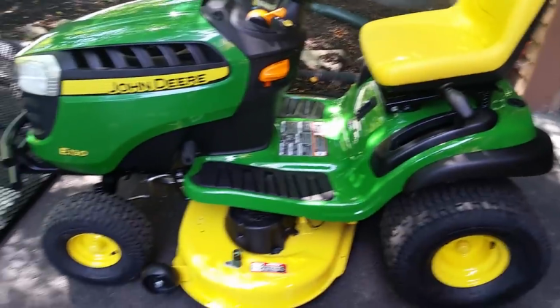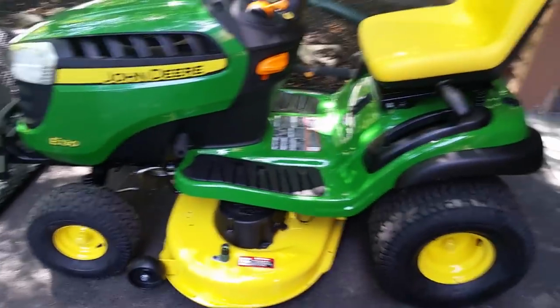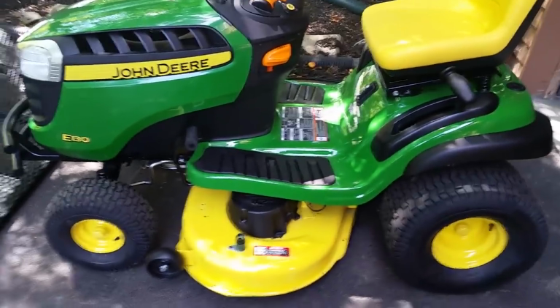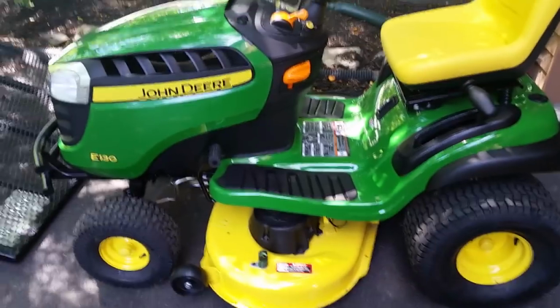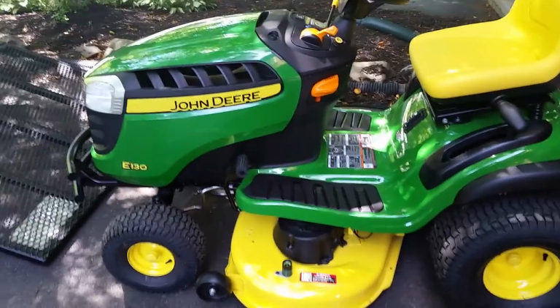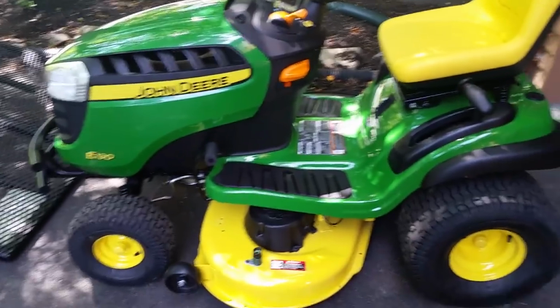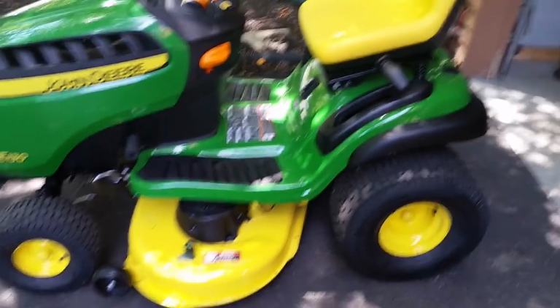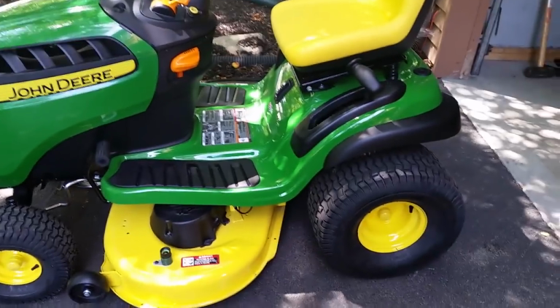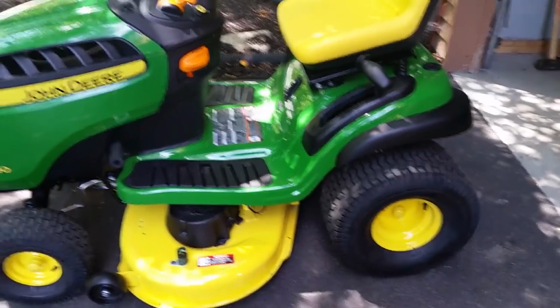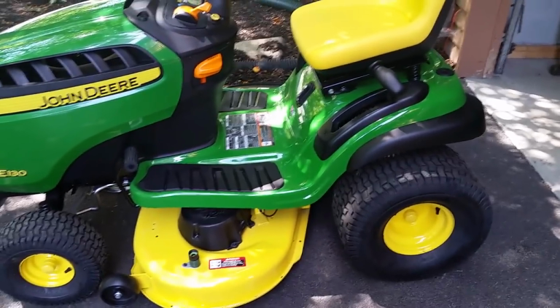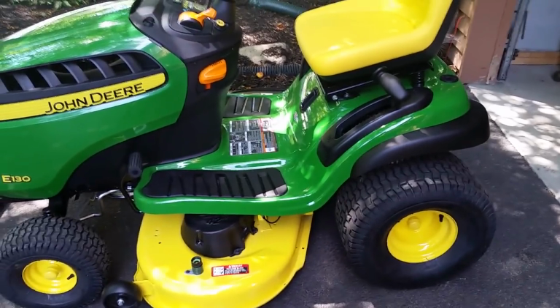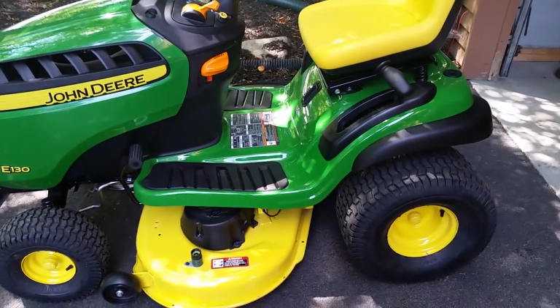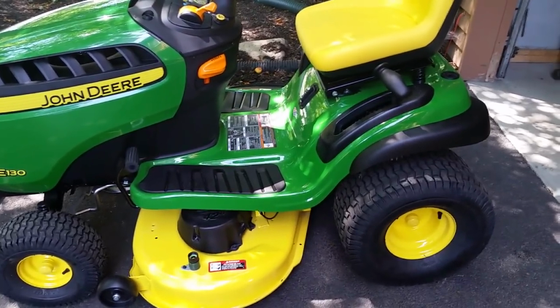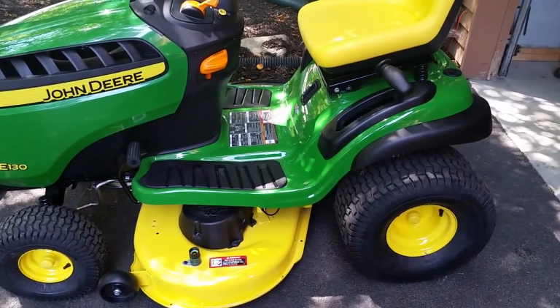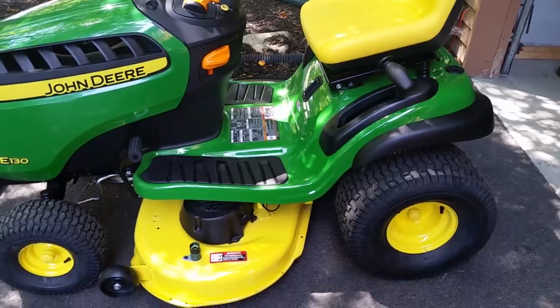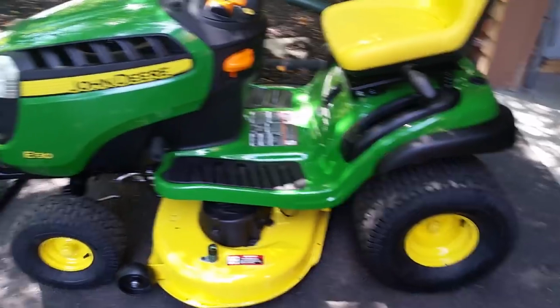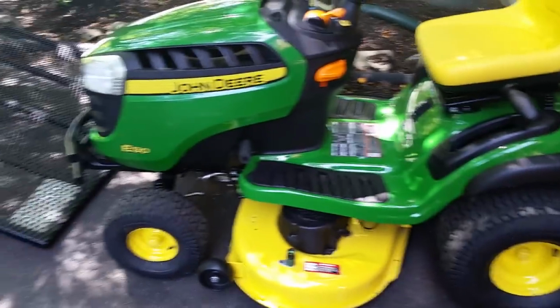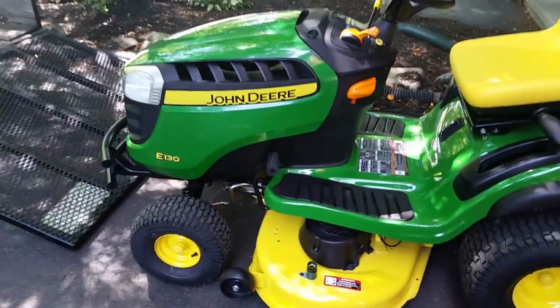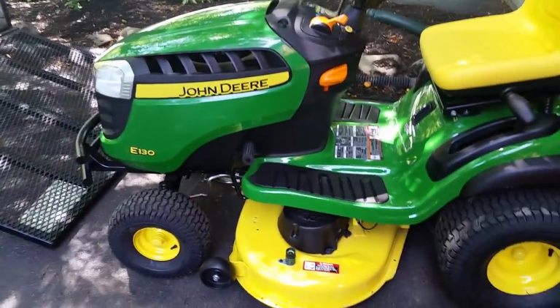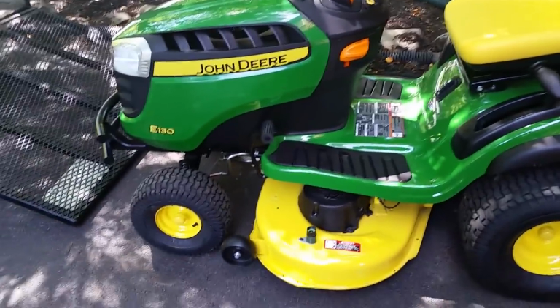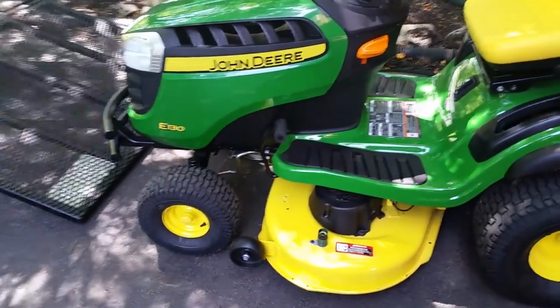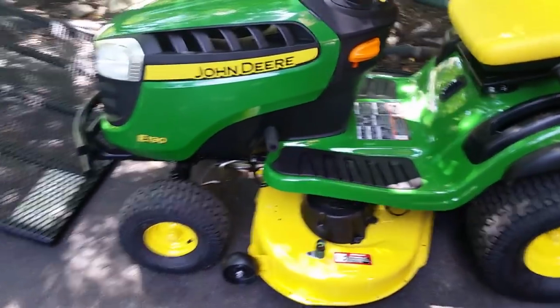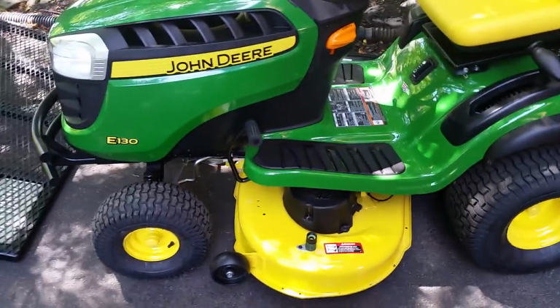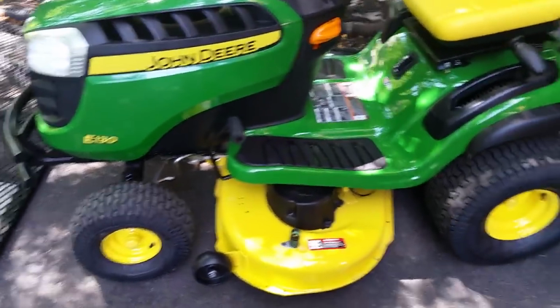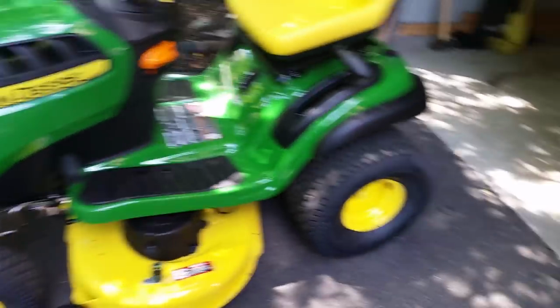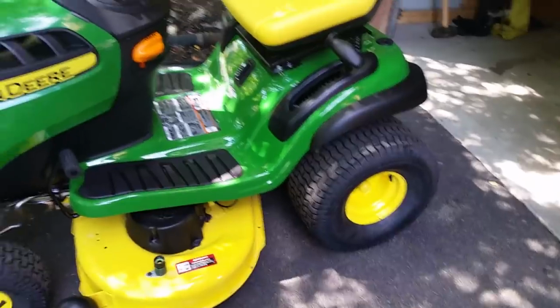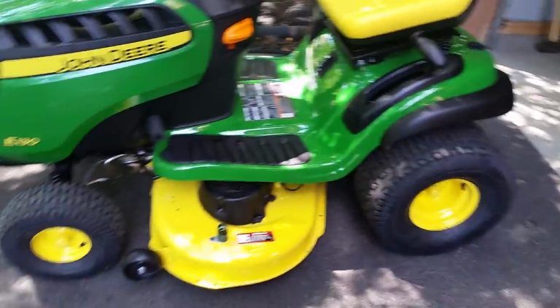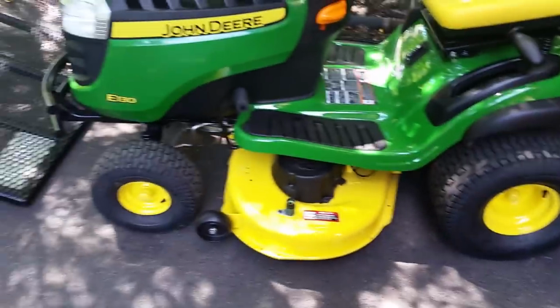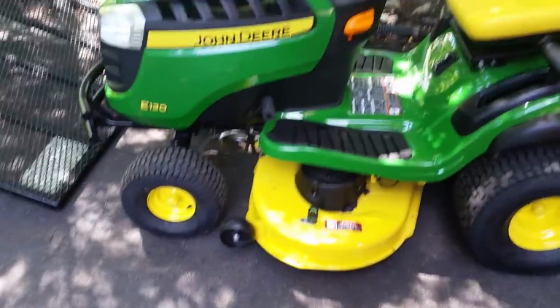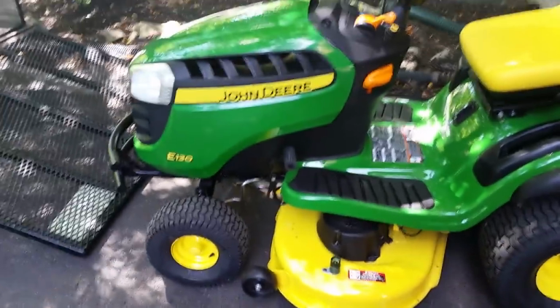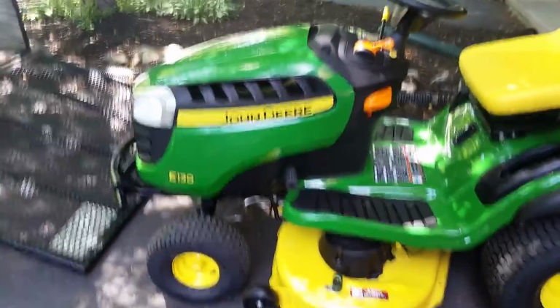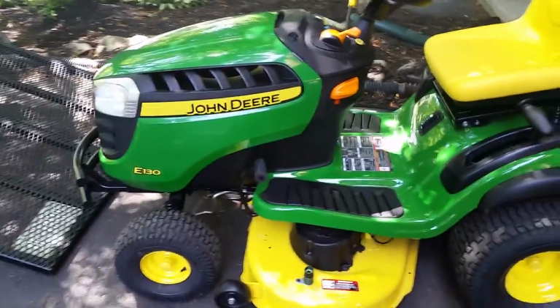I was impressed by just the simplicity, the ease of use with all the controls, which I'll show you, and some new features they added to this model — not the E140, which is the 48-inch deck. So here it is: the John Deere E130.